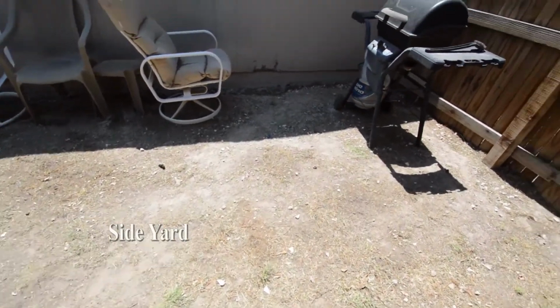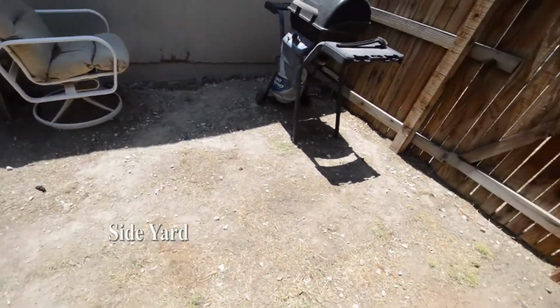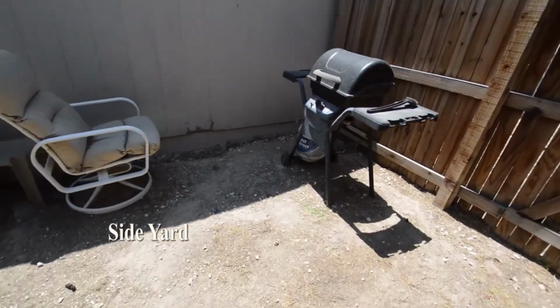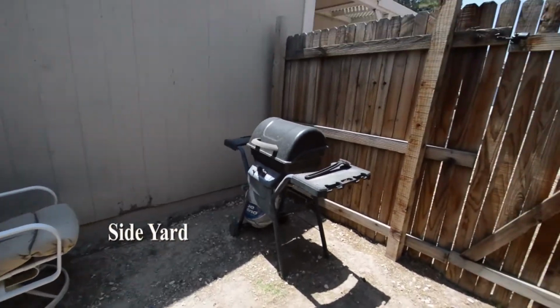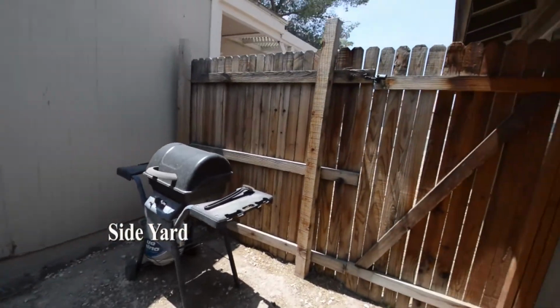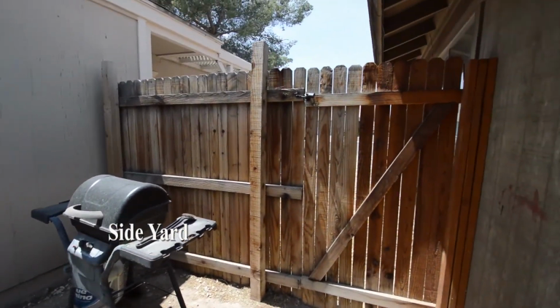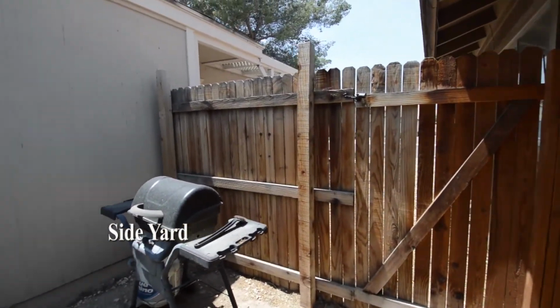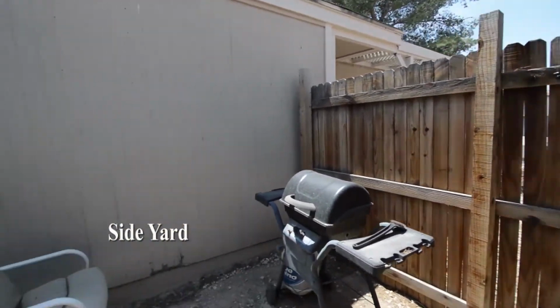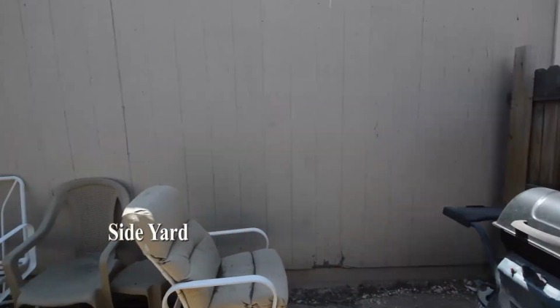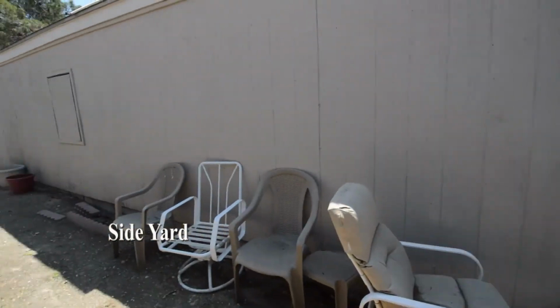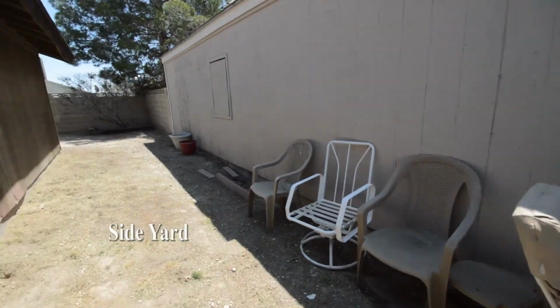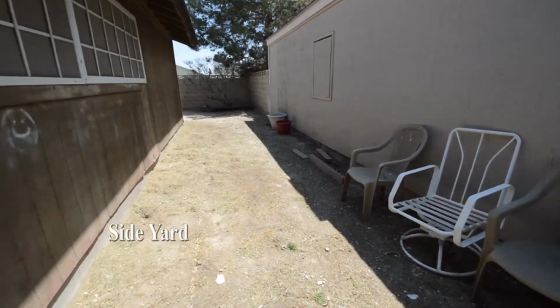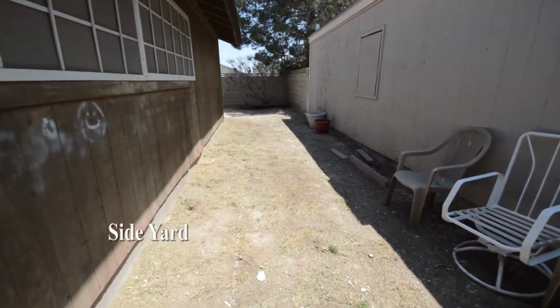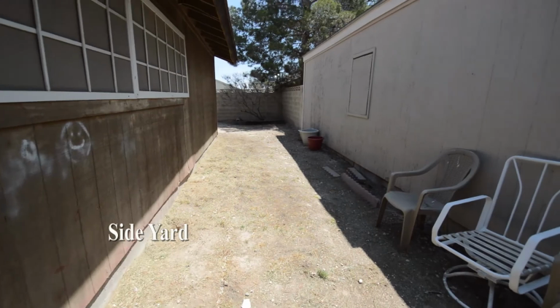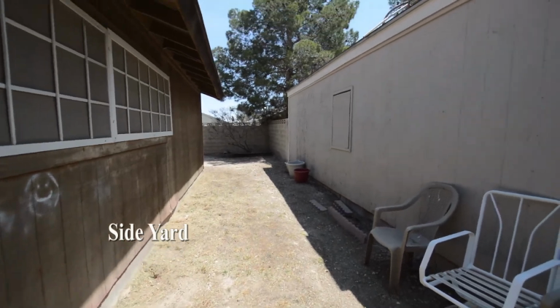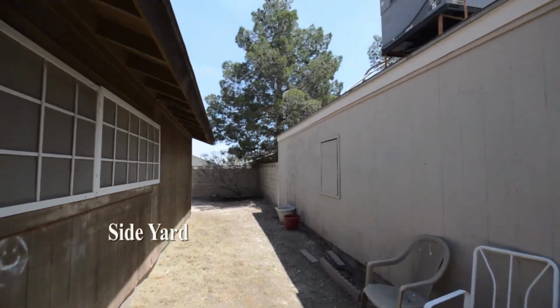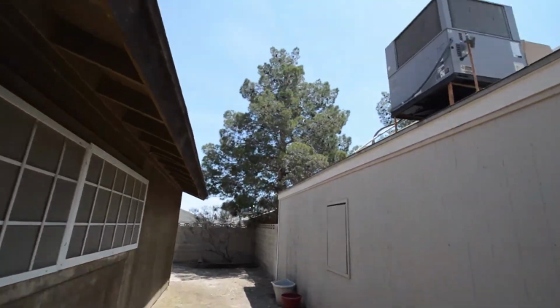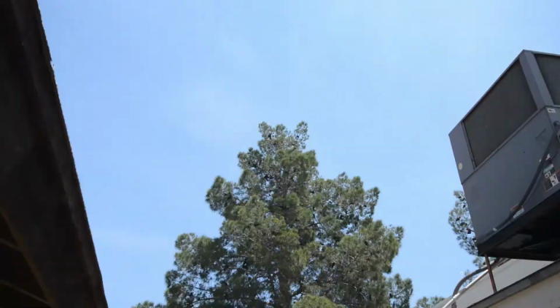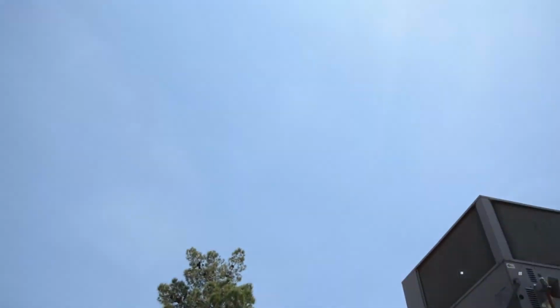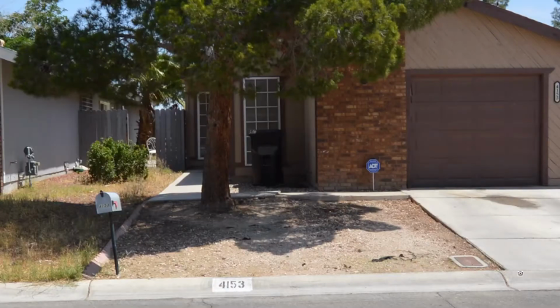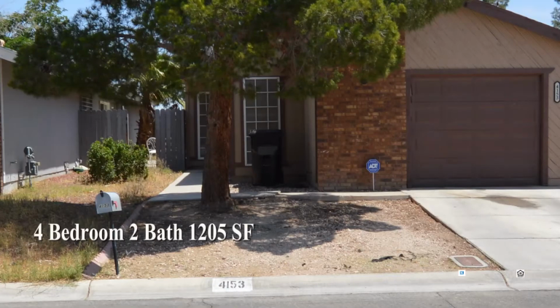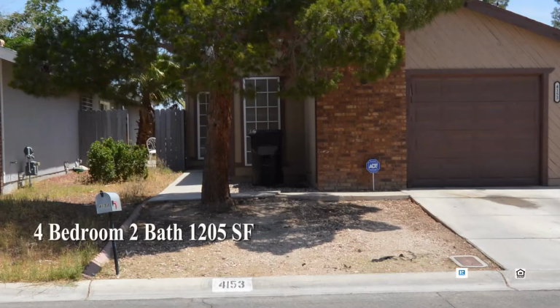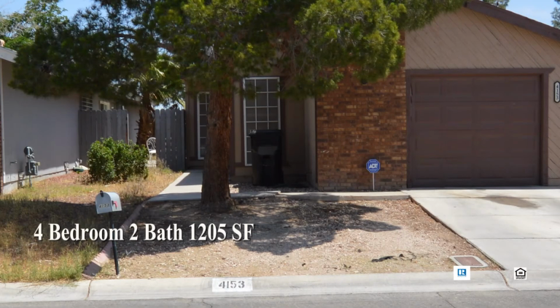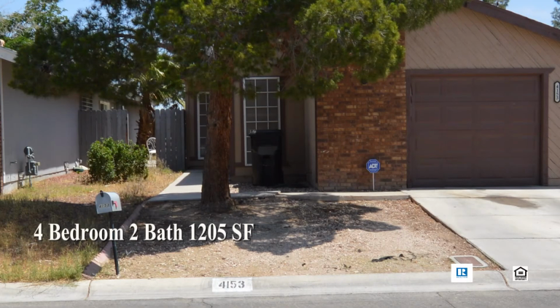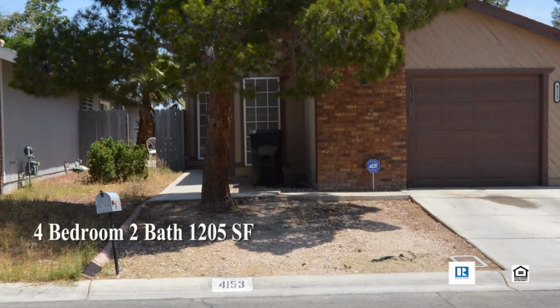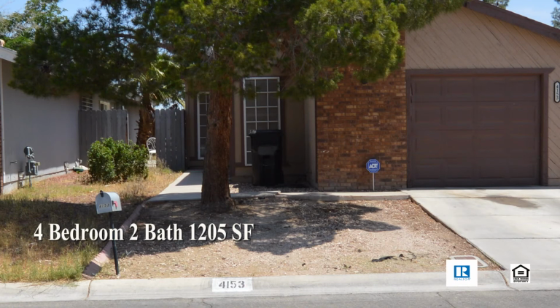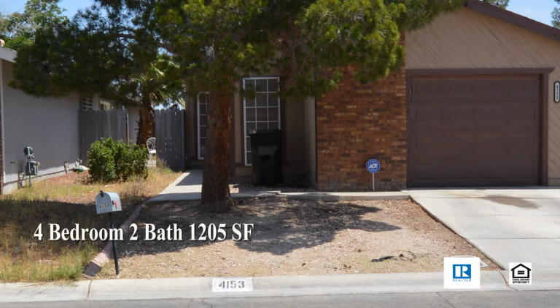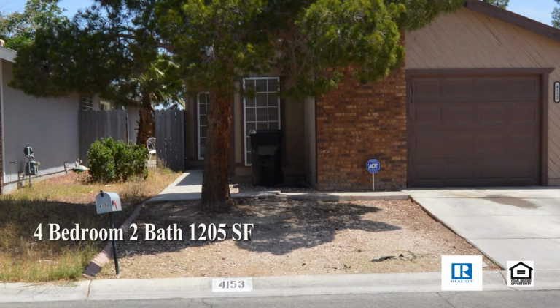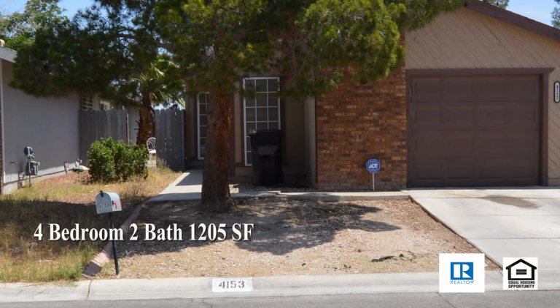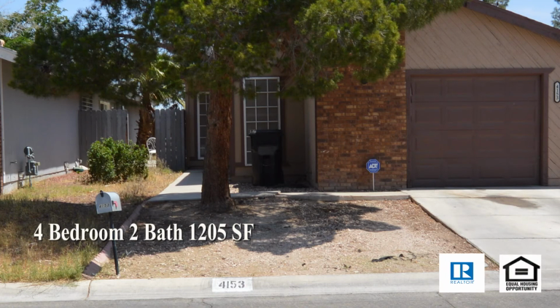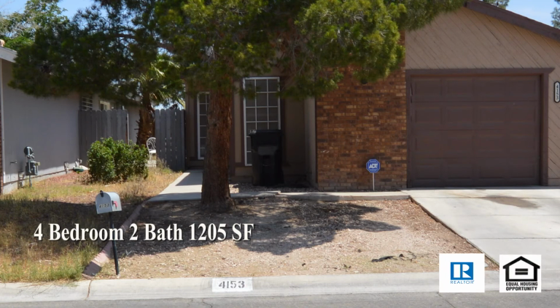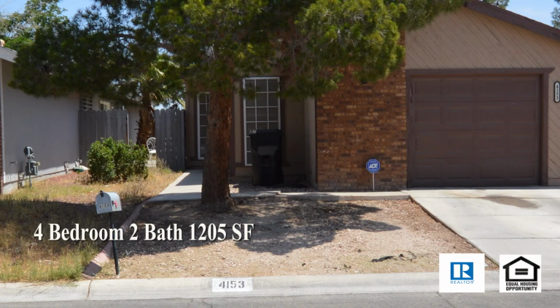The home has a zero lot line, so there's a side yard and a back yard. This 4-bedroom, 2-bath house with 1,205 square feet is available now for sale.